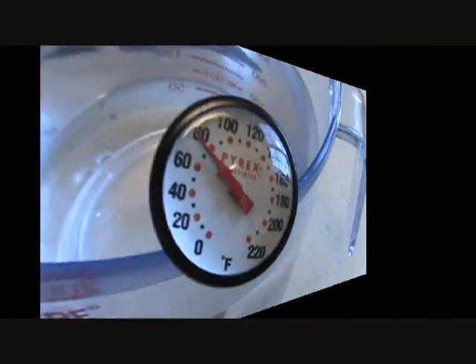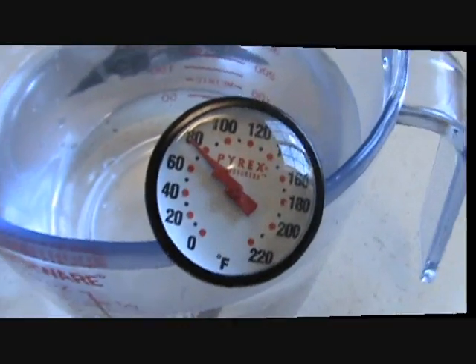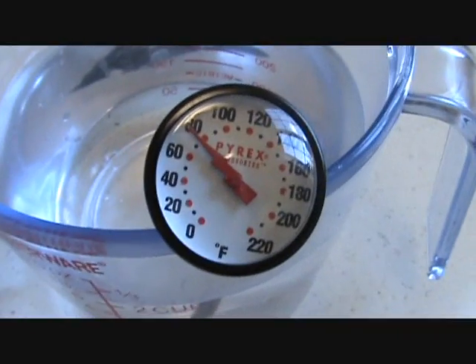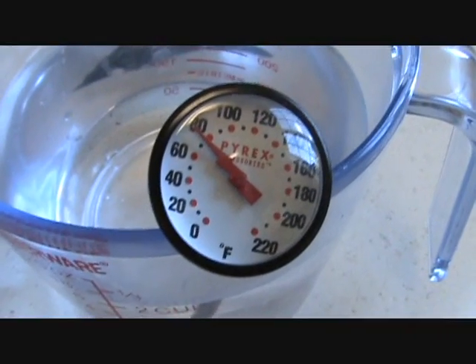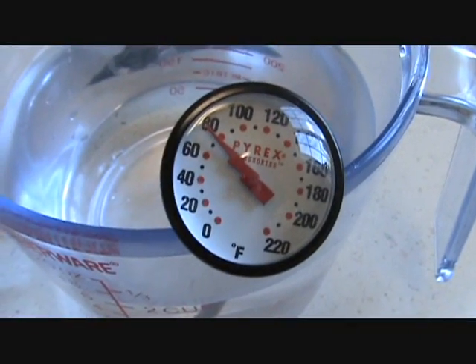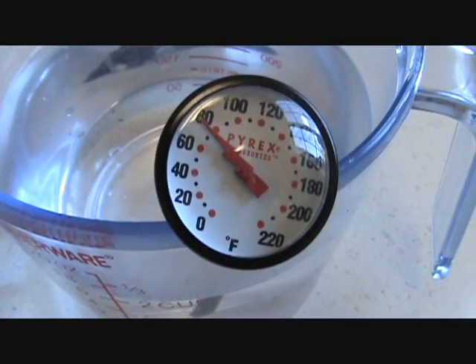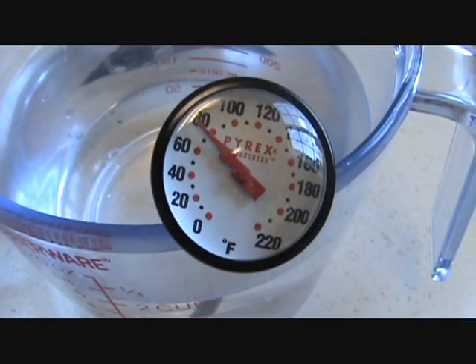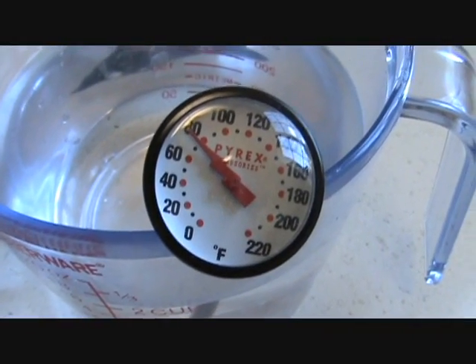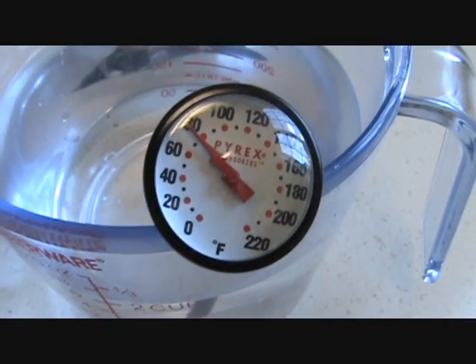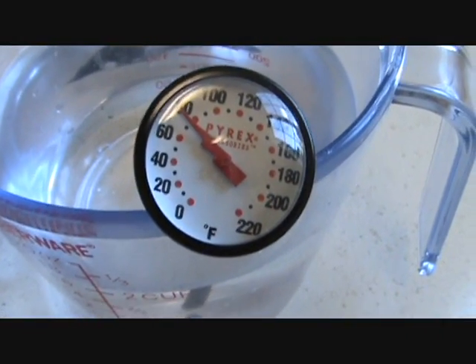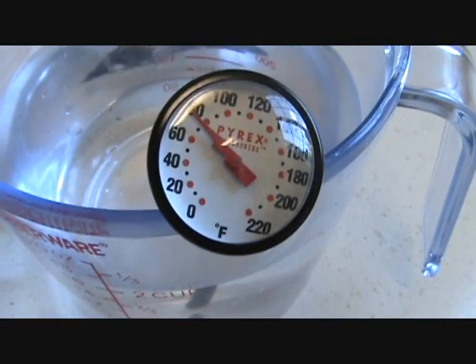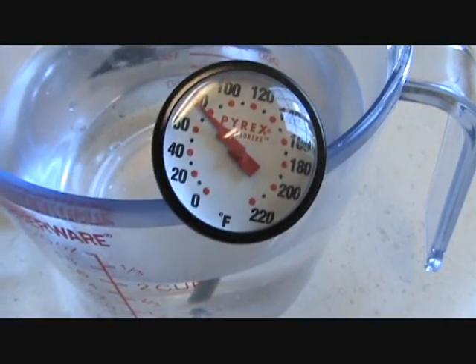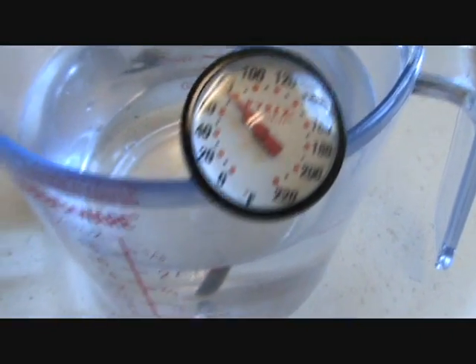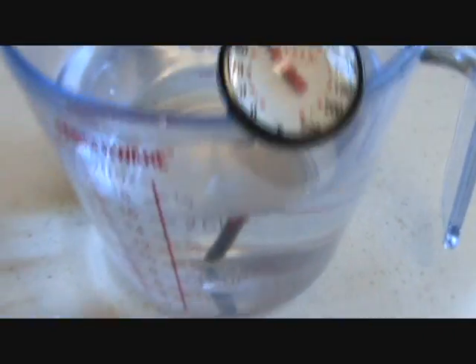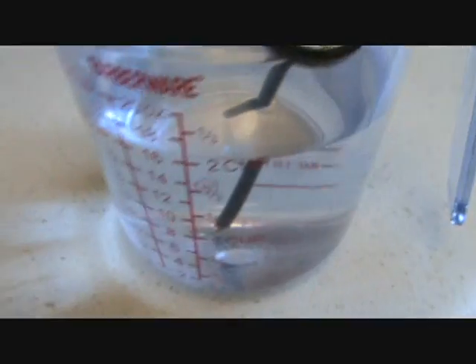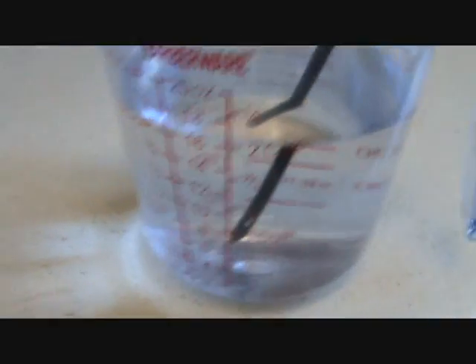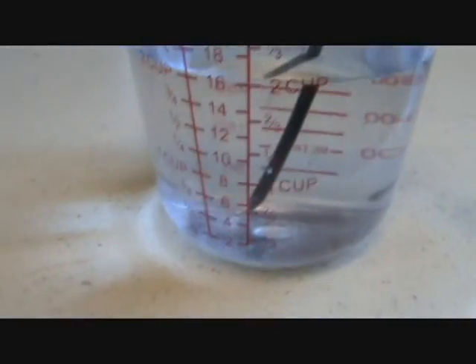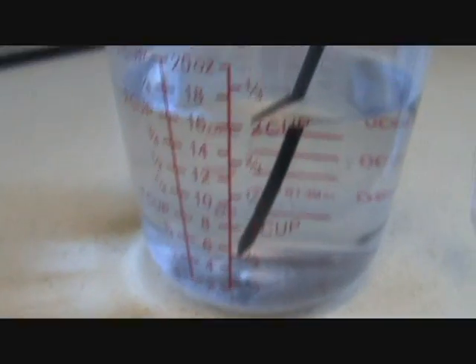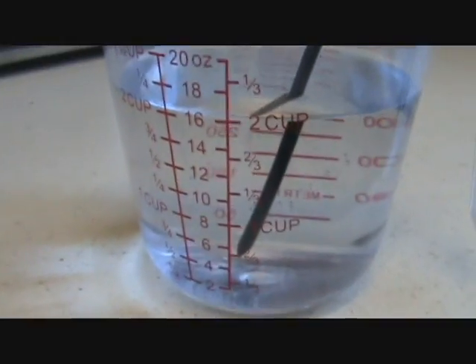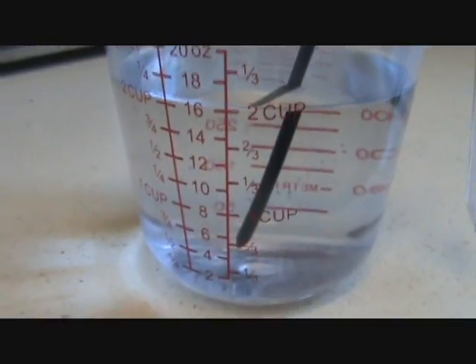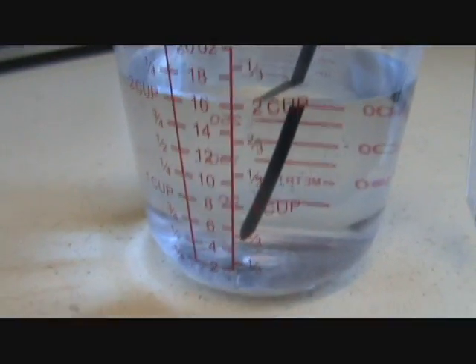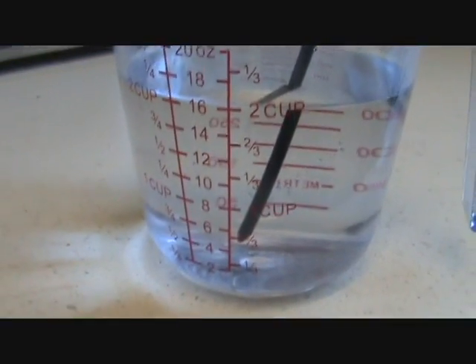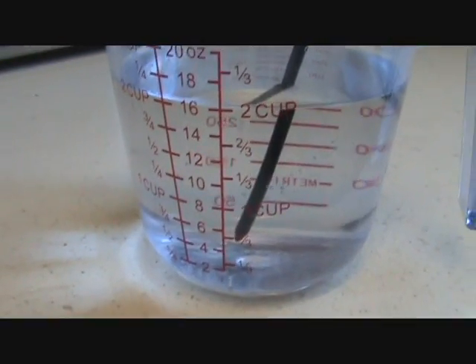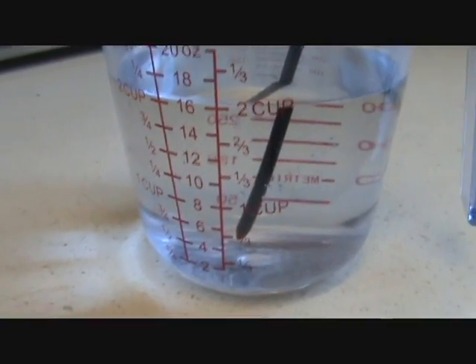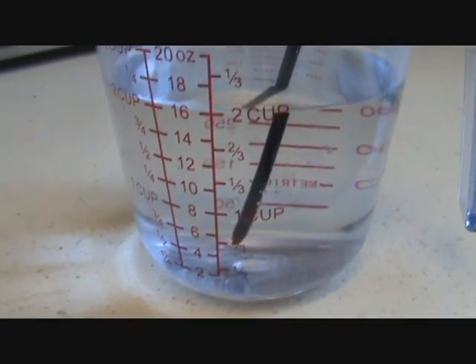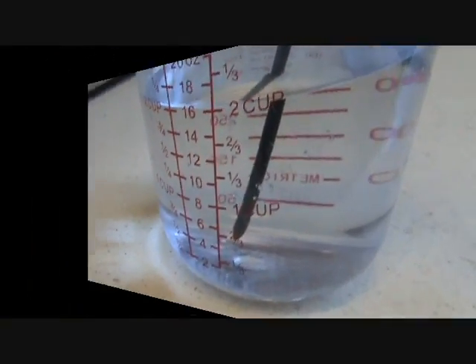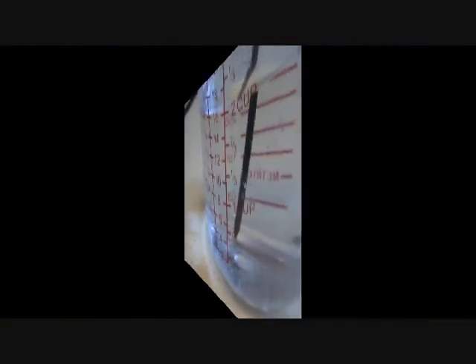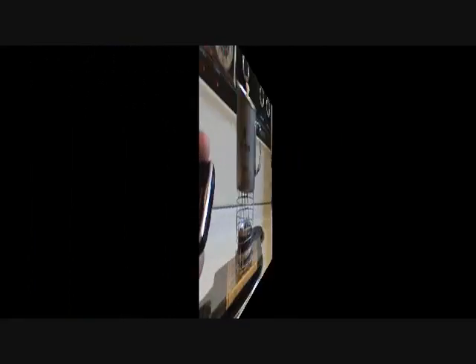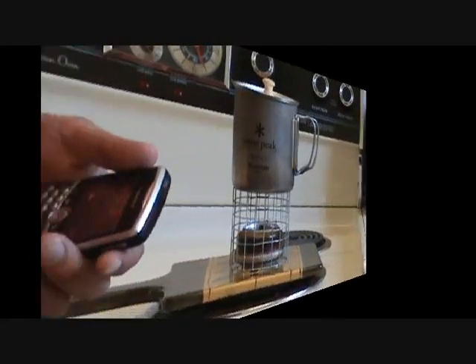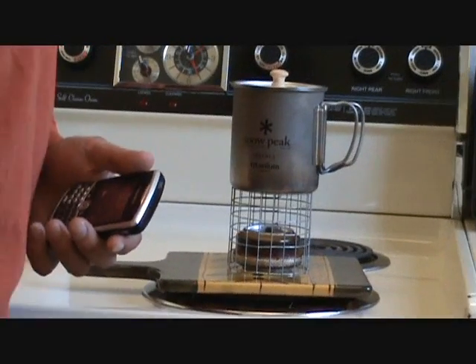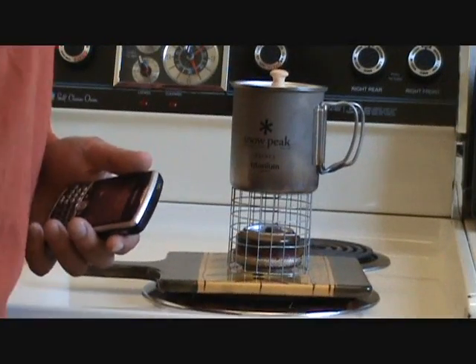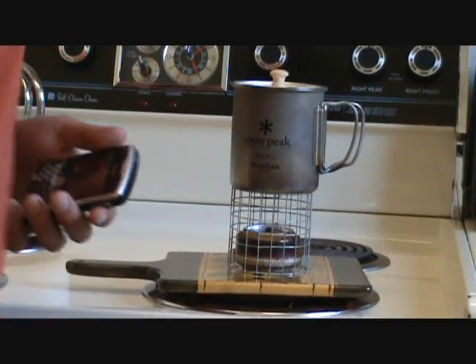Since I want to test under ideal conditions, I'll be using water that's at room temperature, and of course I'll be using the standard two cups. Let's start with the SLX.